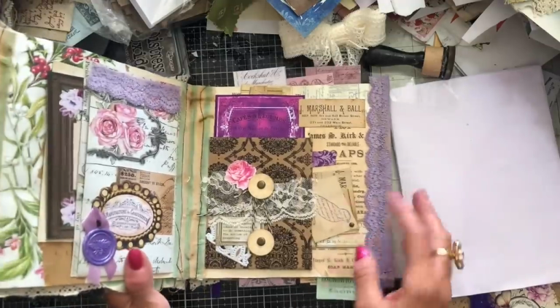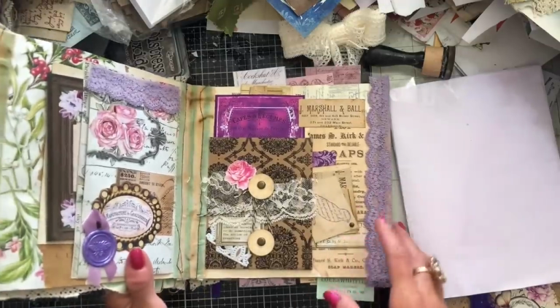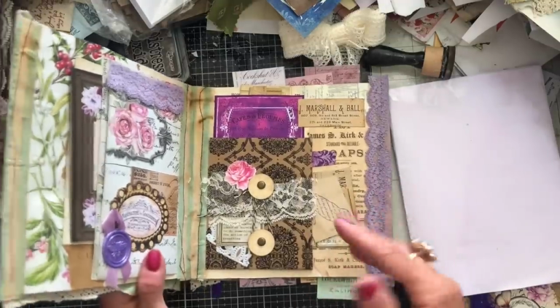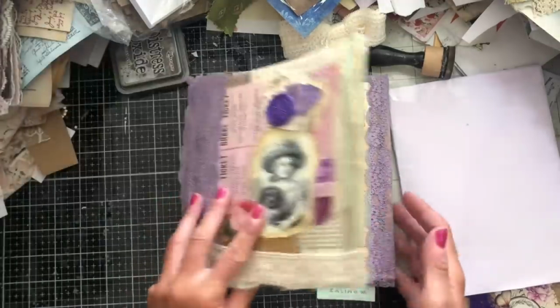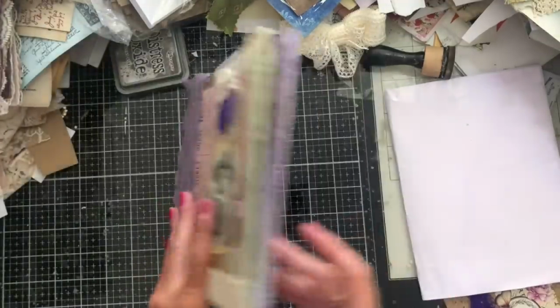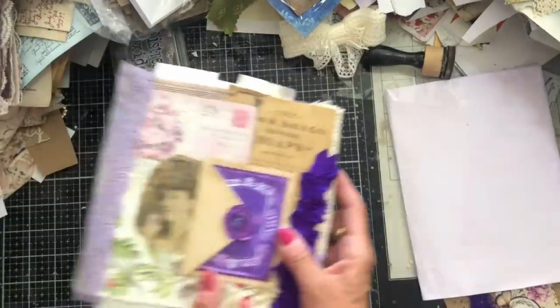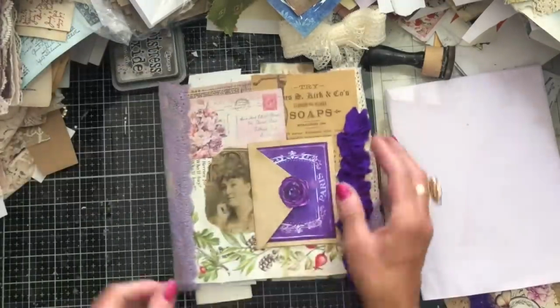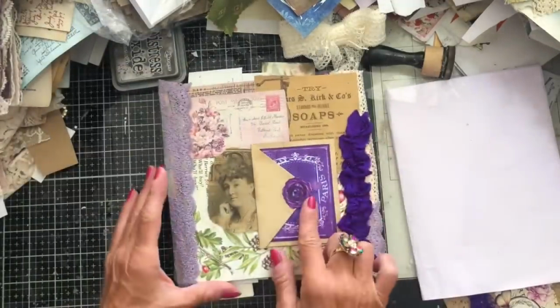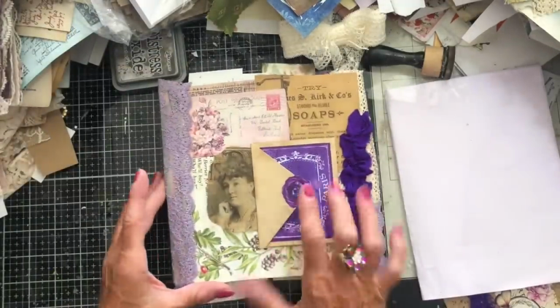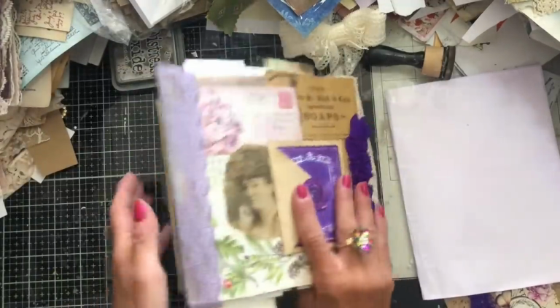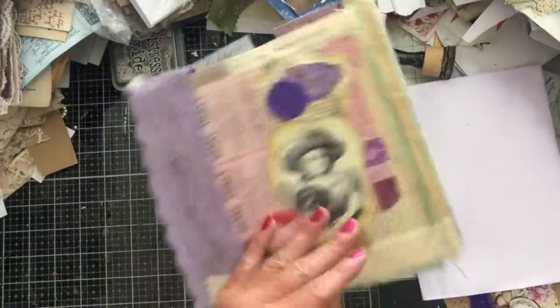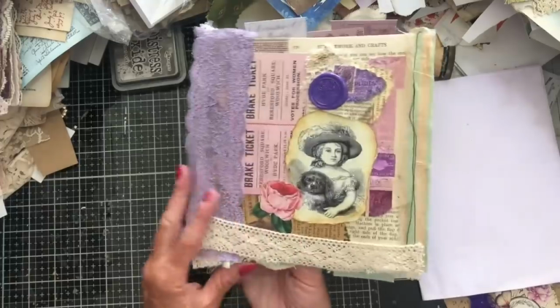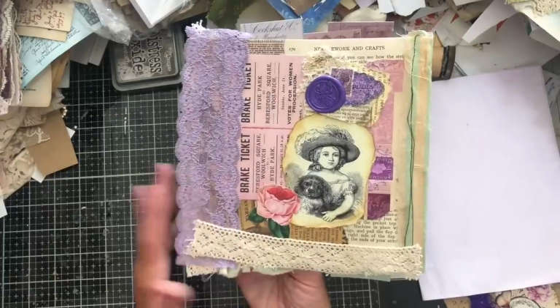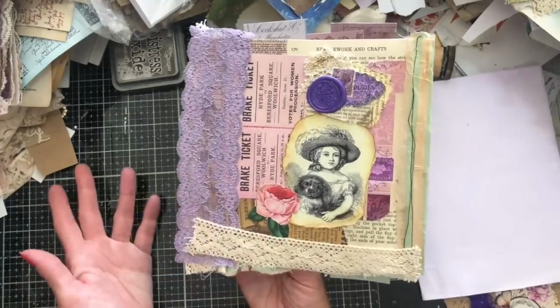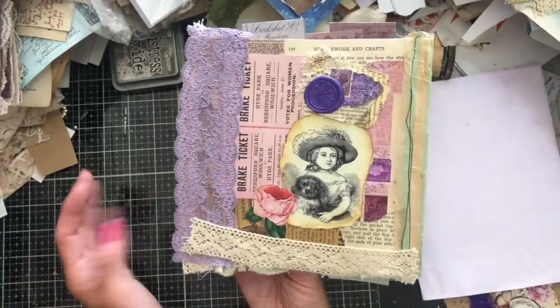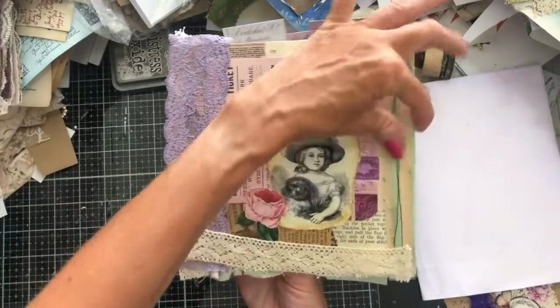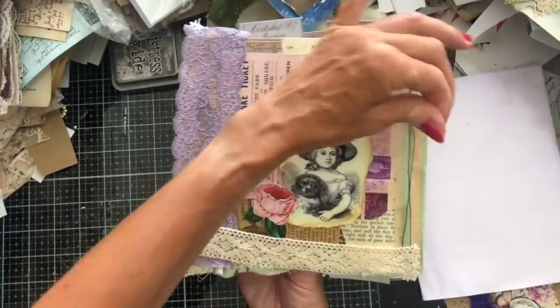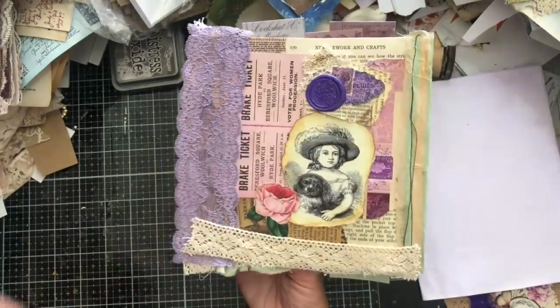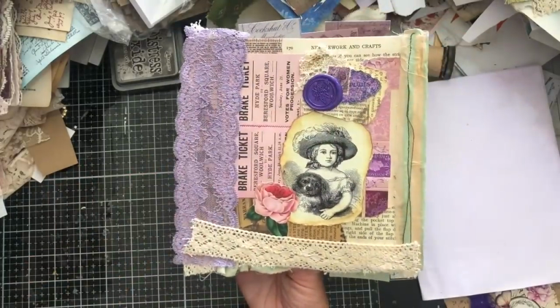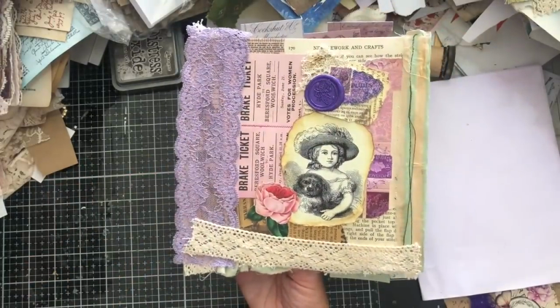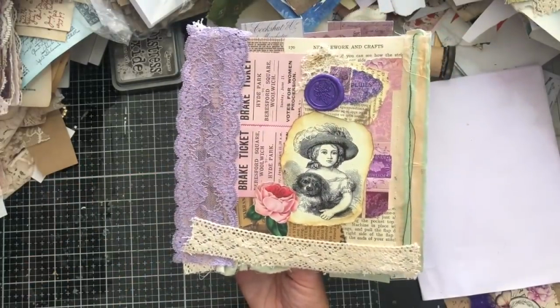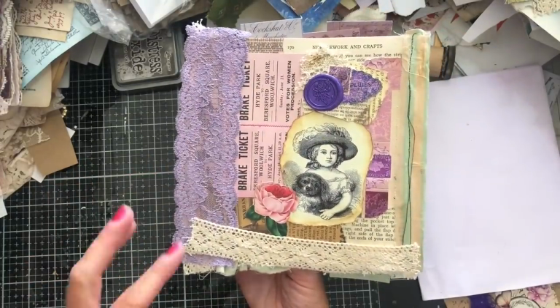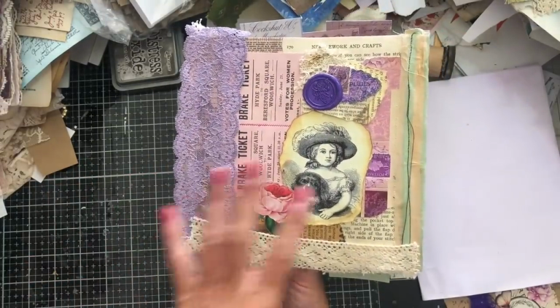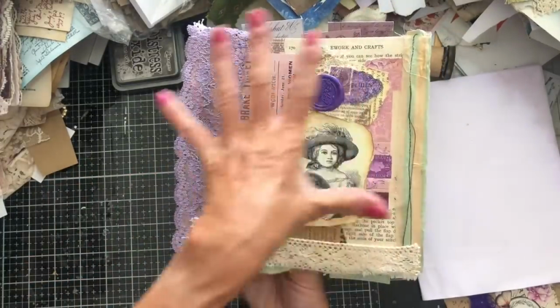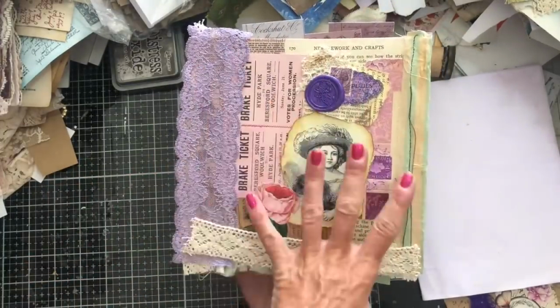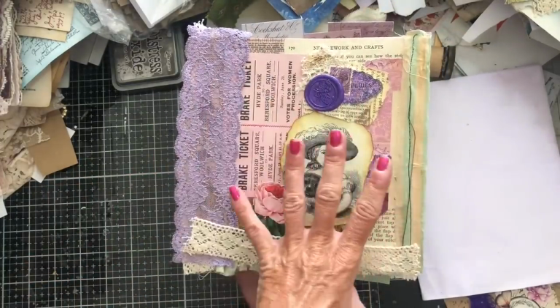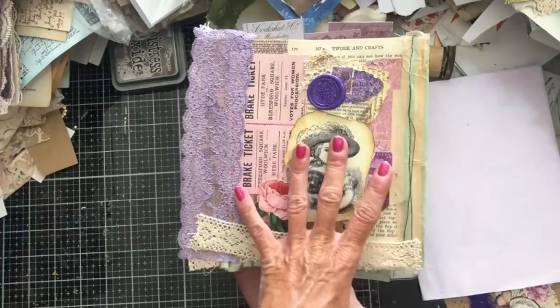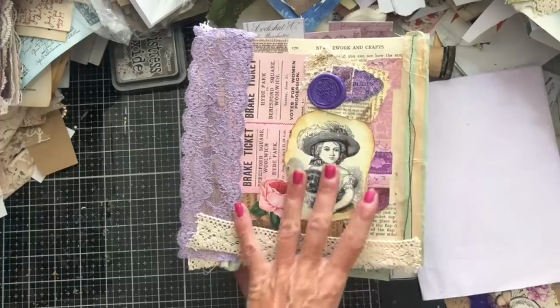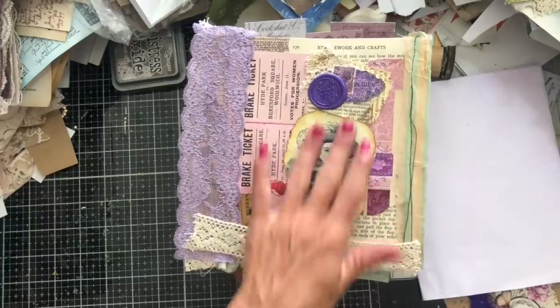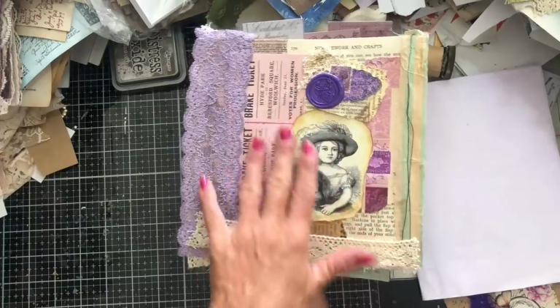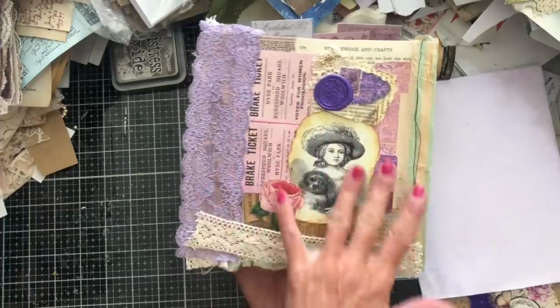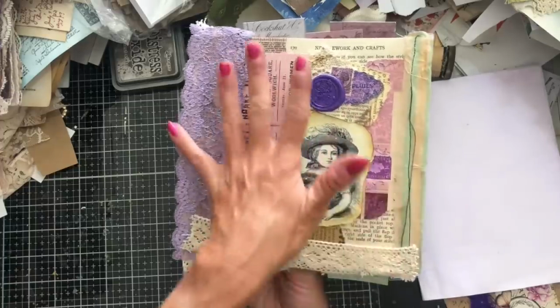So I'm just going to show you what has been done so far. I've got this side and obviously this side. I can't even remember which side I thought I would use as the cover. I'm thinking probably this is the back cover, just because it's kind of flatter.